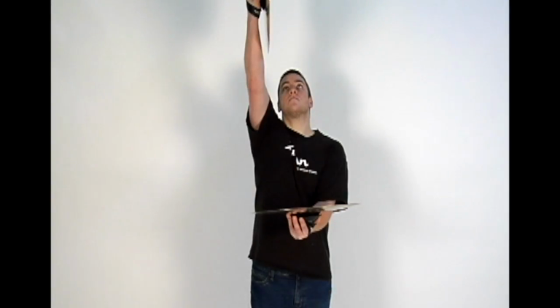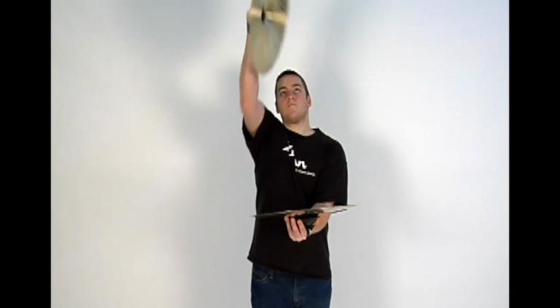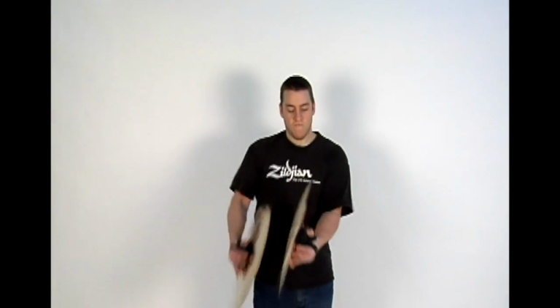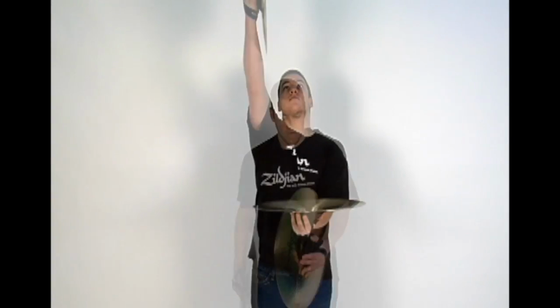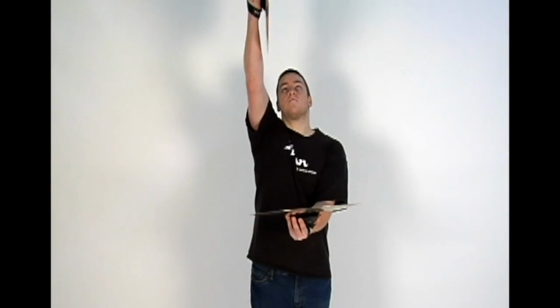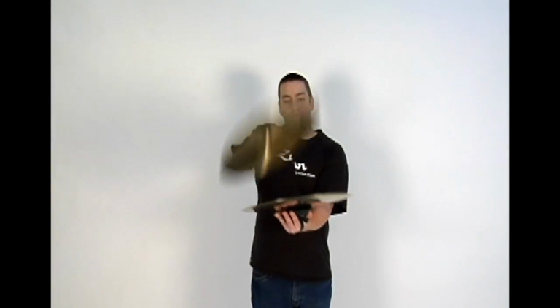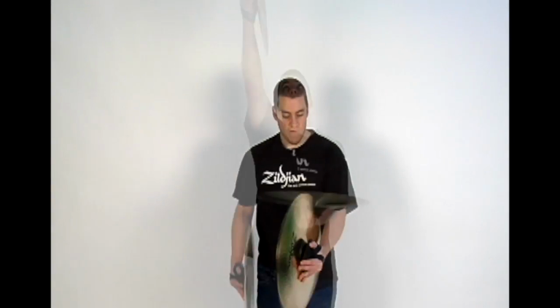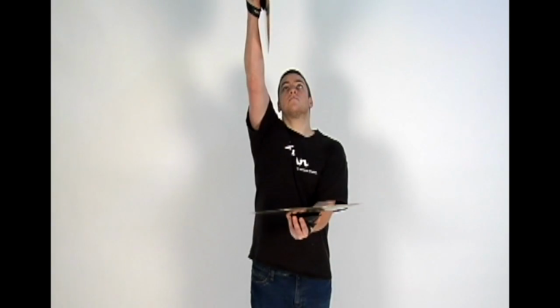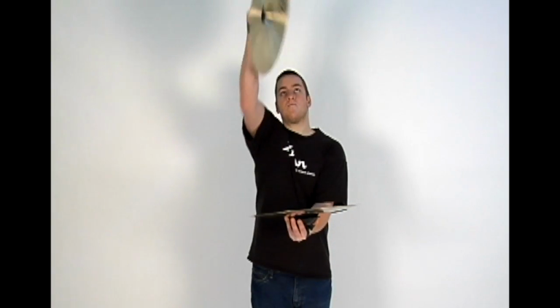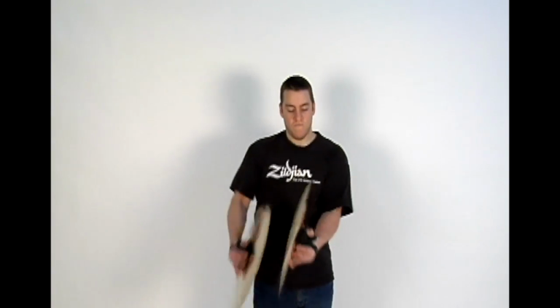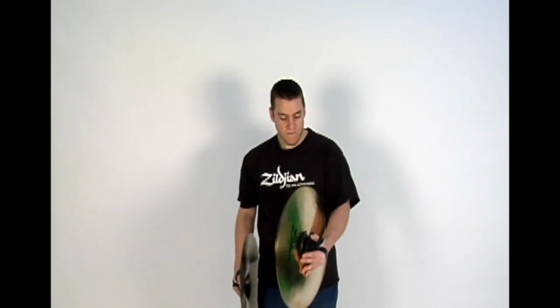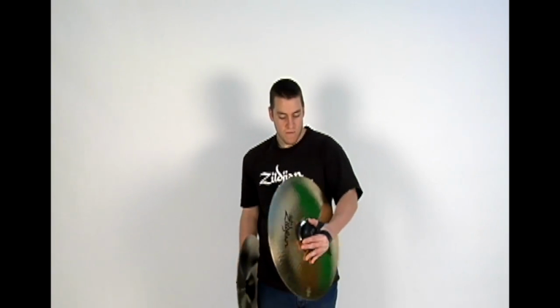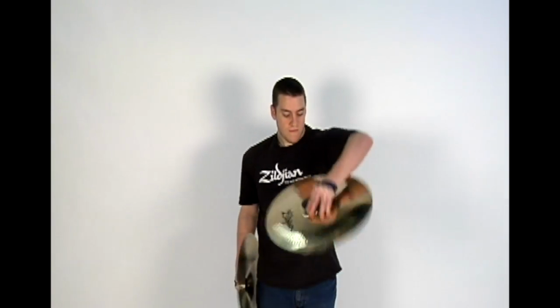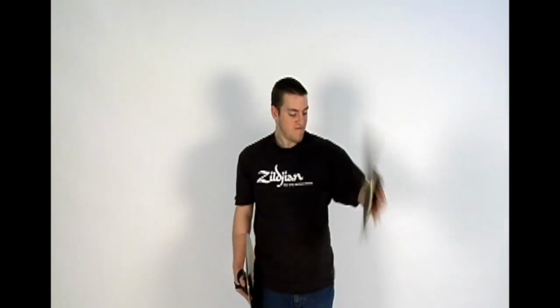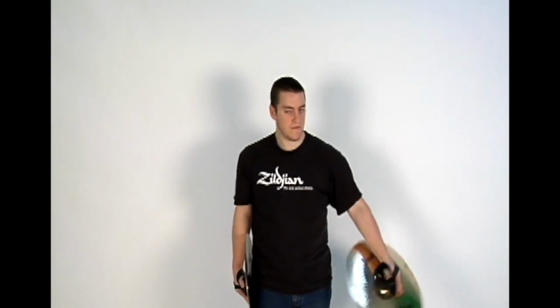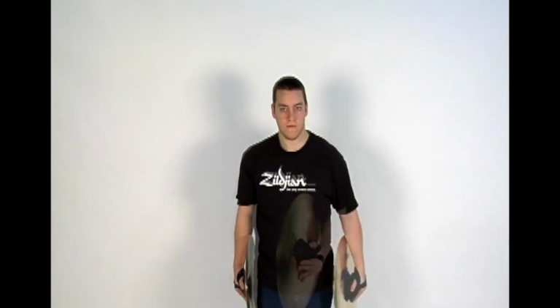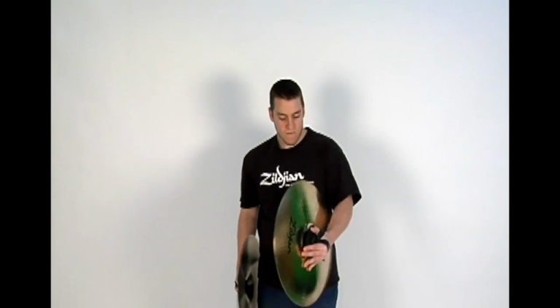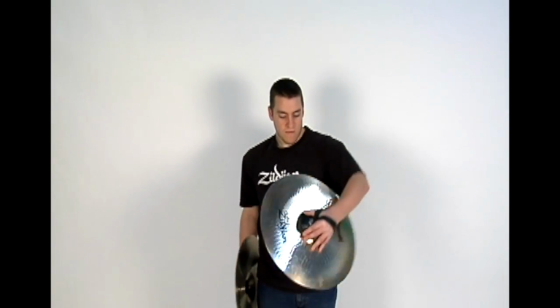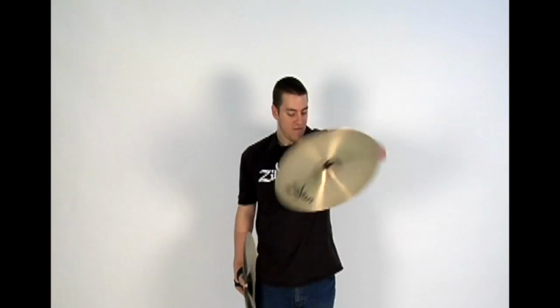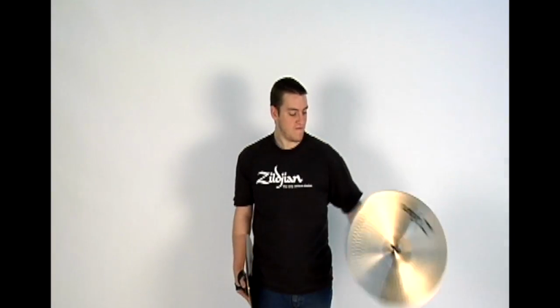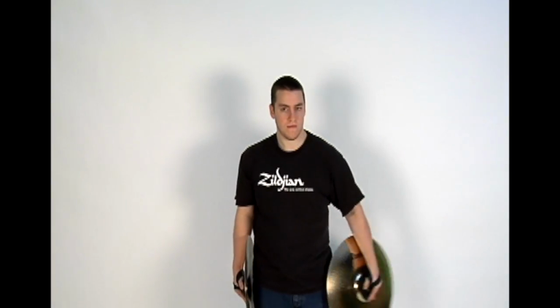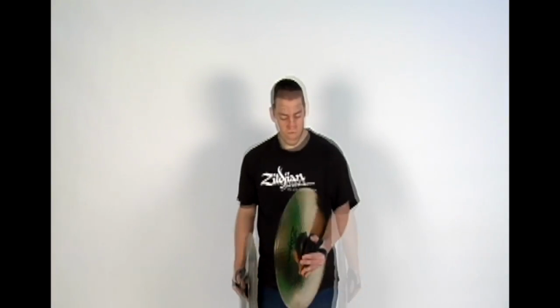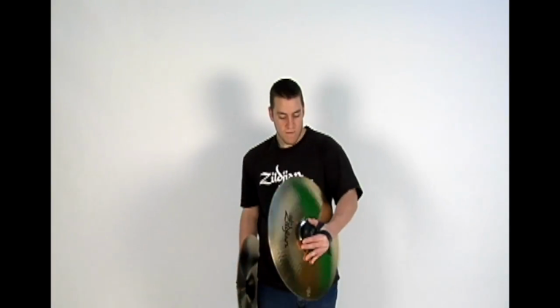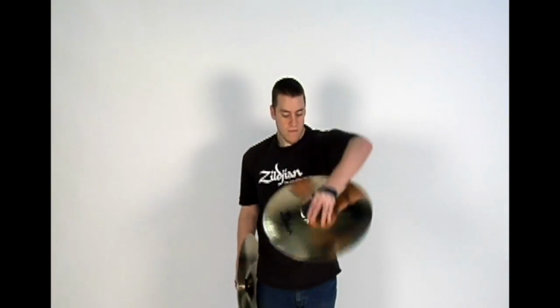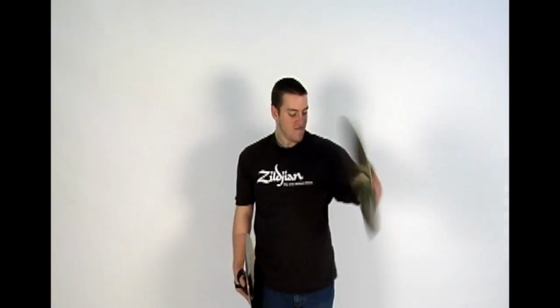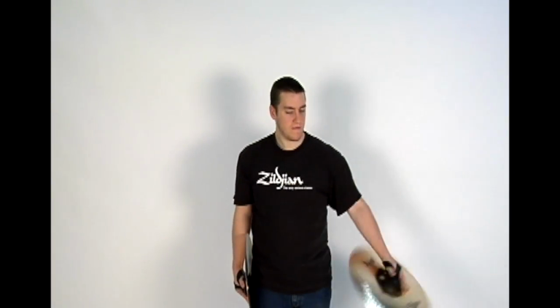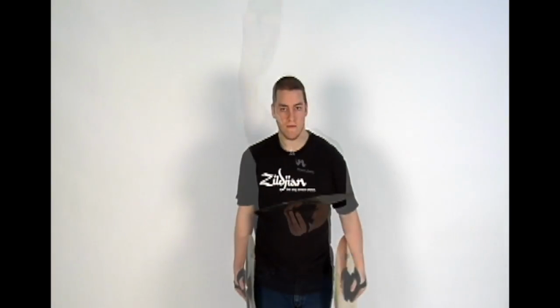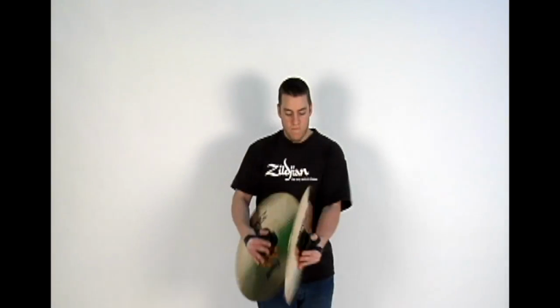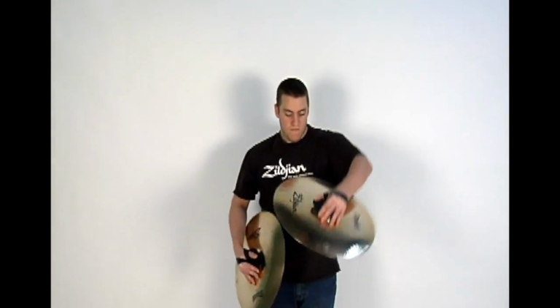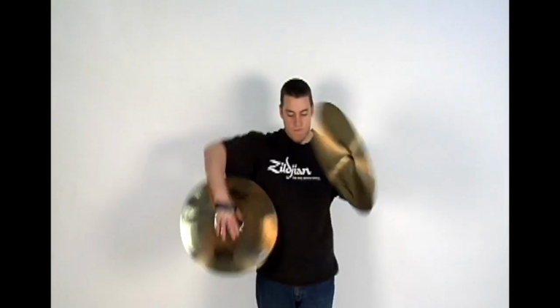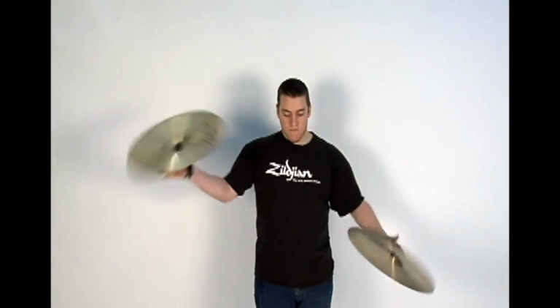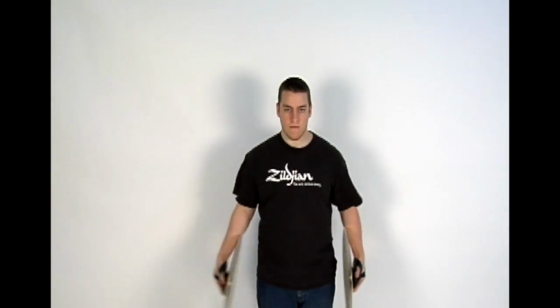Bring the right cymbal straight down like a guillotine blade for the offset contact on the left cymbal. Once they make contact, you can bring the right cymbal straight down to your side and perform a roll out with the left cymbal, or roll out both cymbals, as well as many other options.